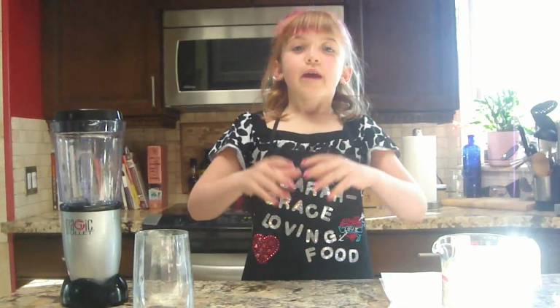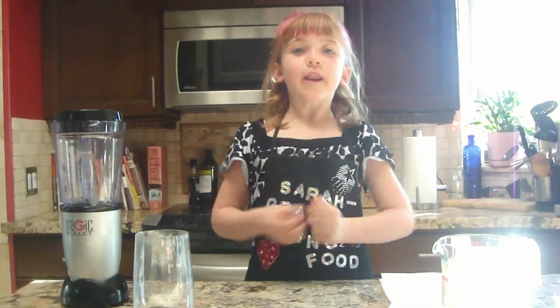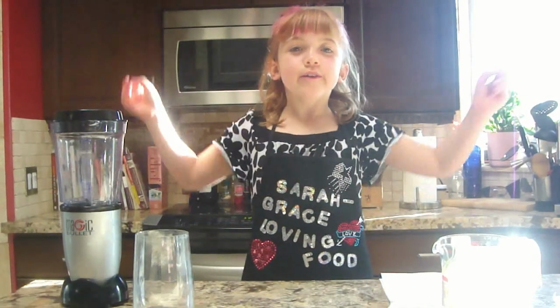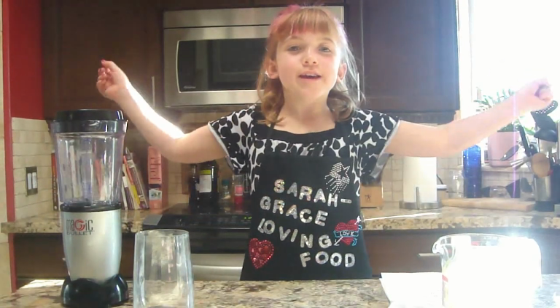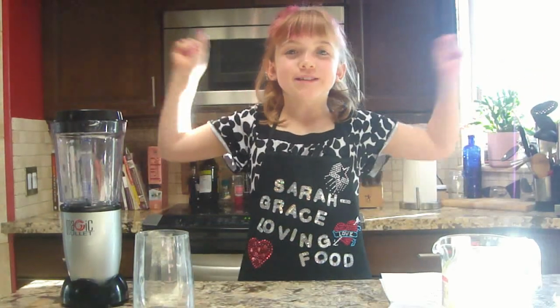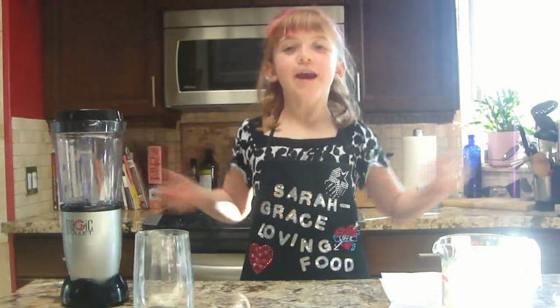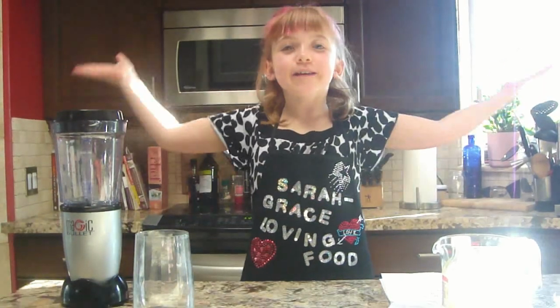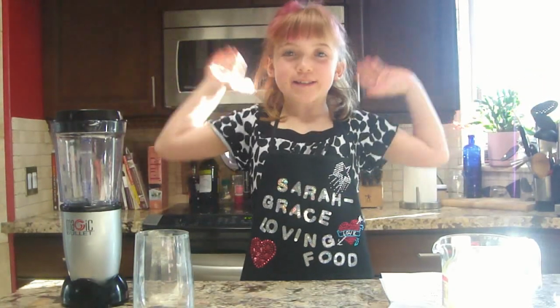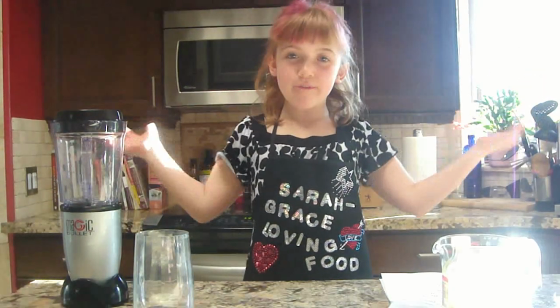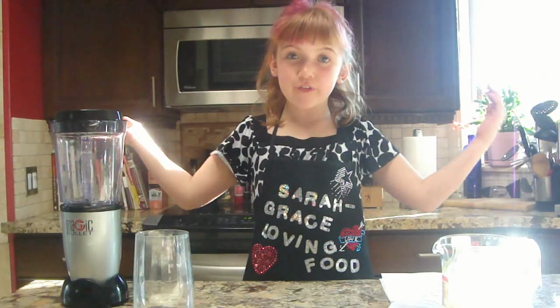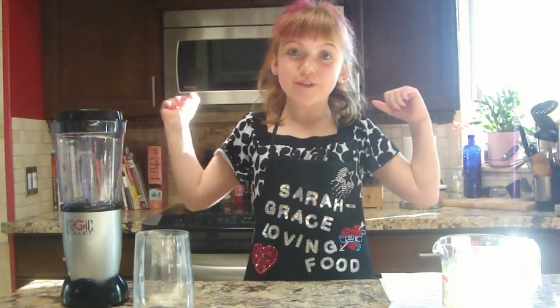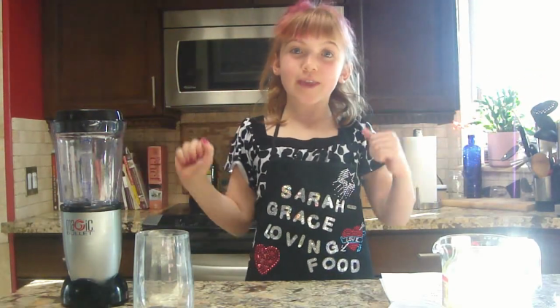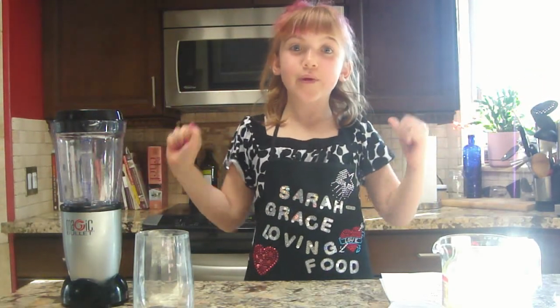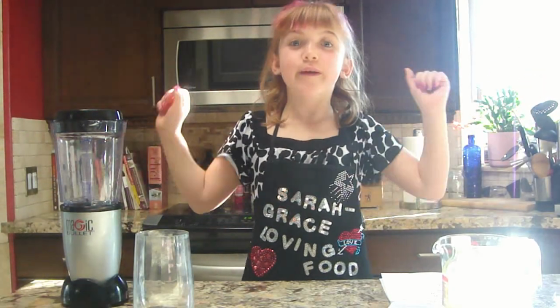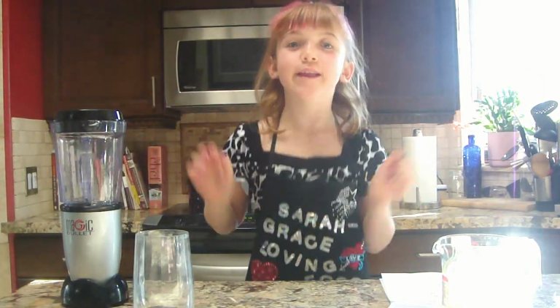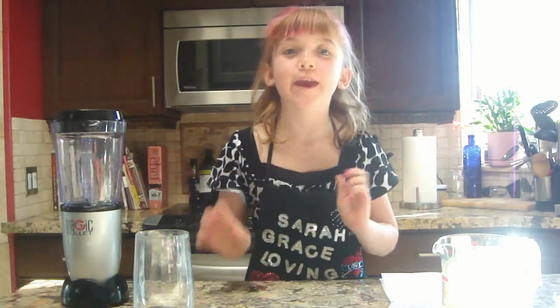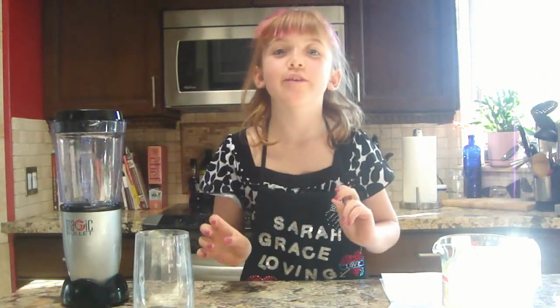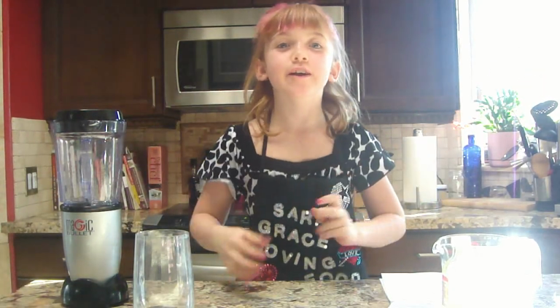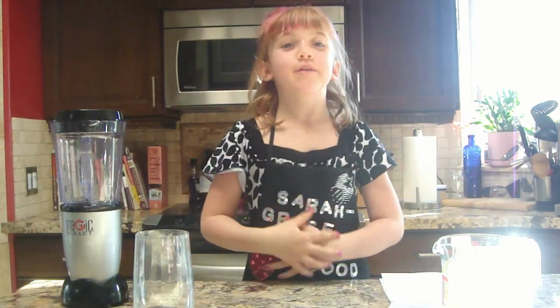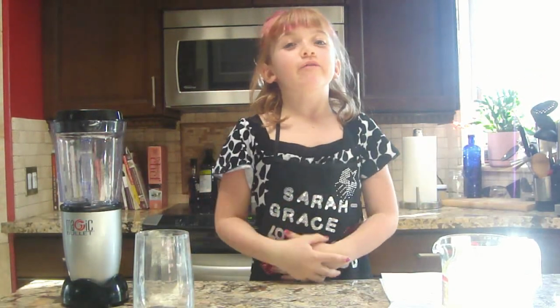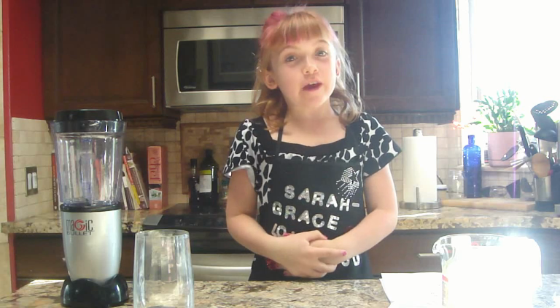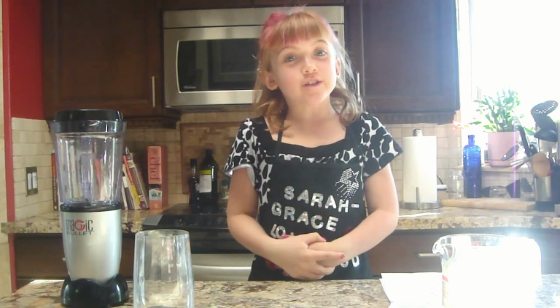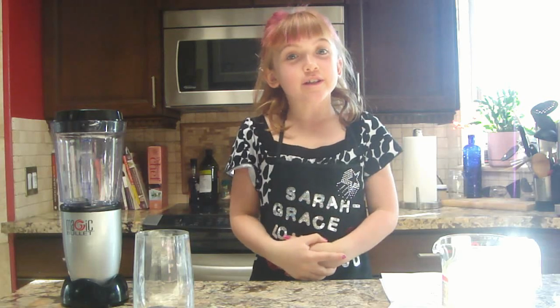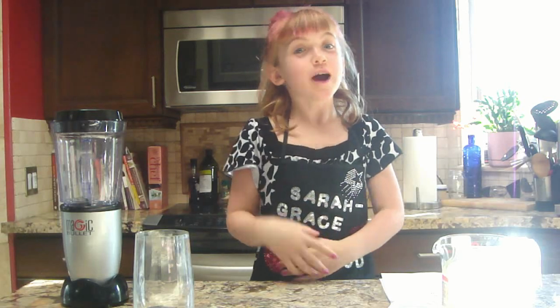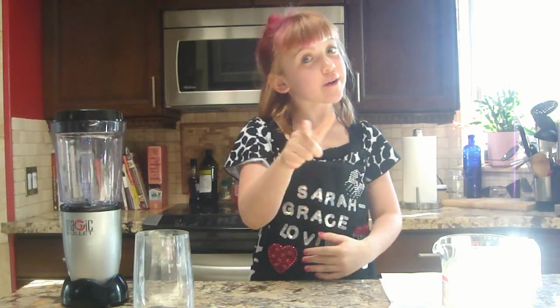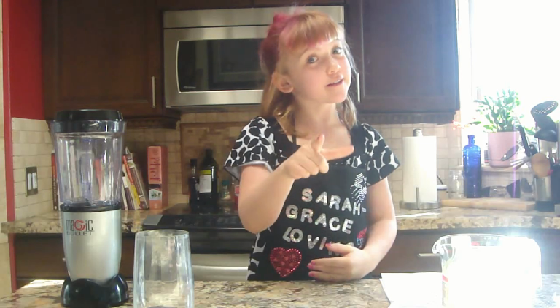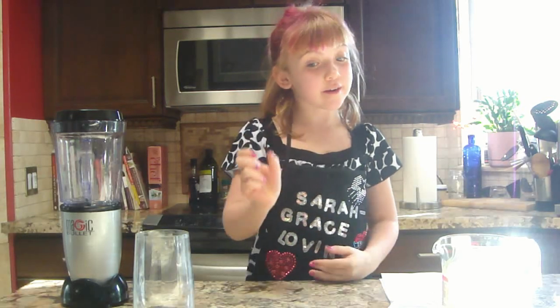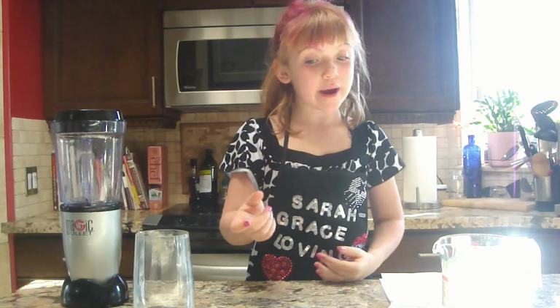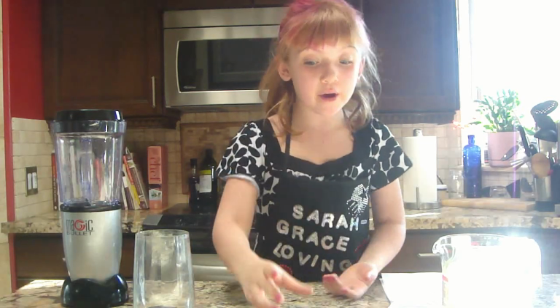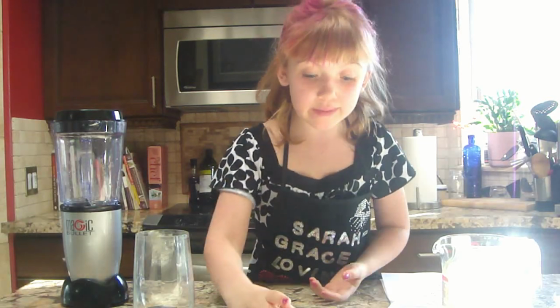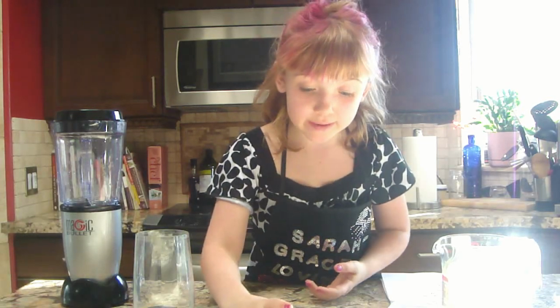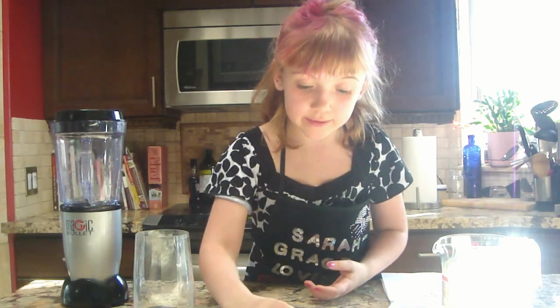Hello, this is Santa Grace Loving Food. Today we're making eggnog. It's one of my favorite drinks. I hope you like it too.